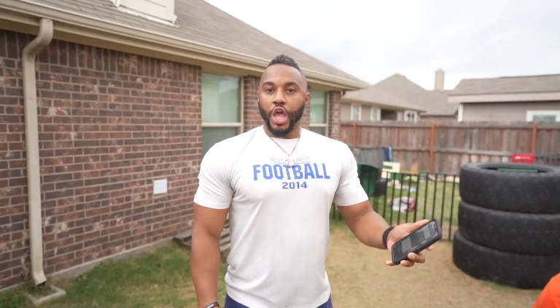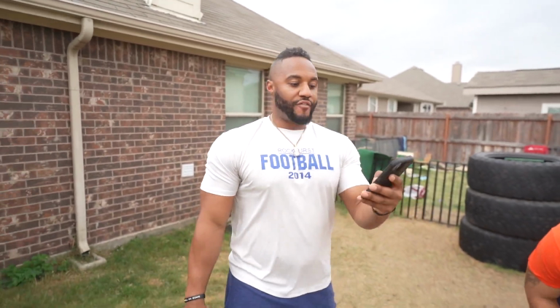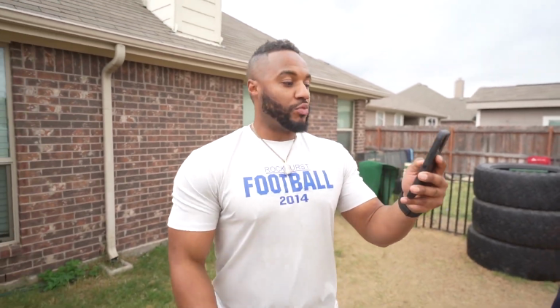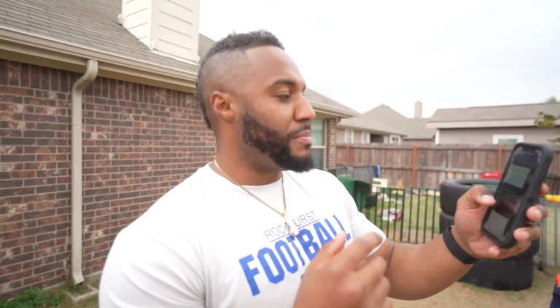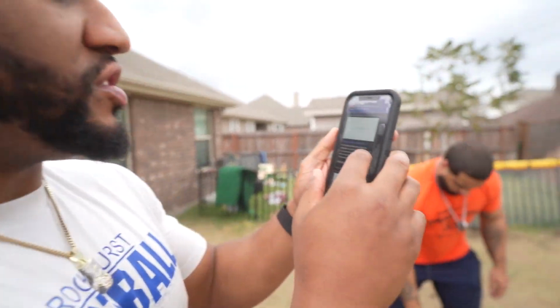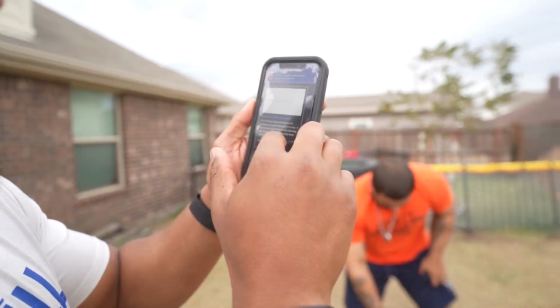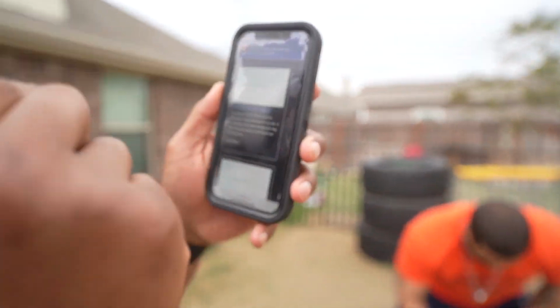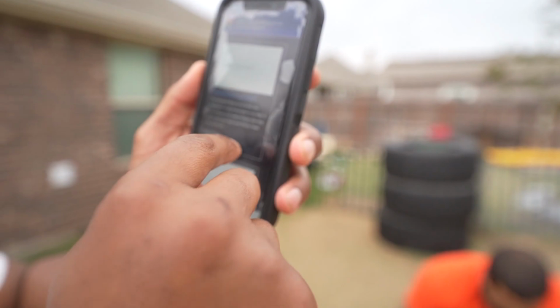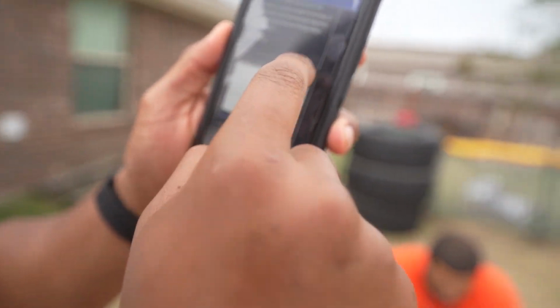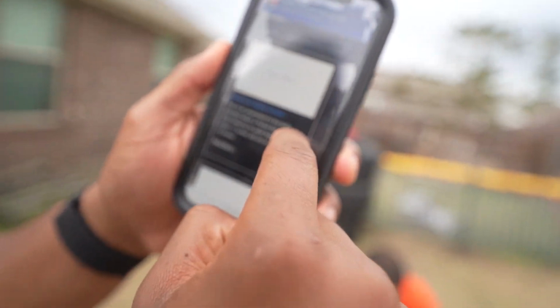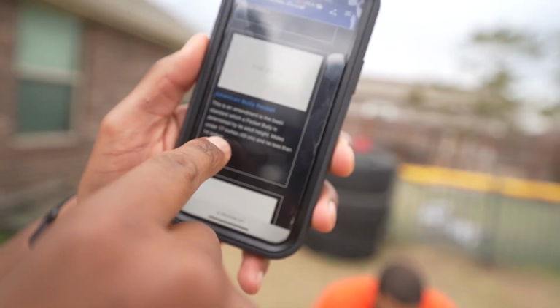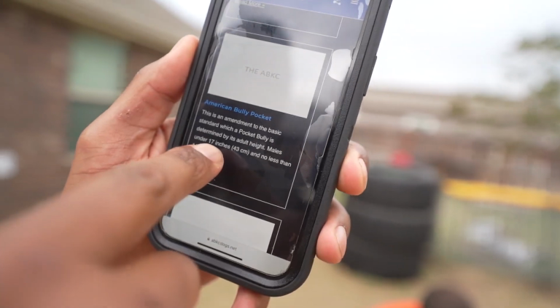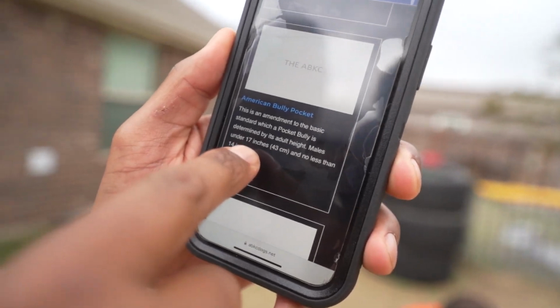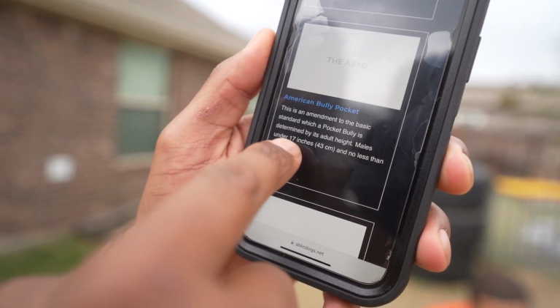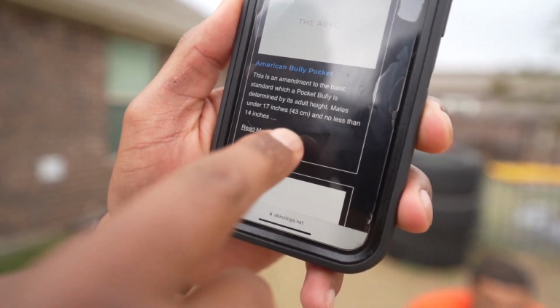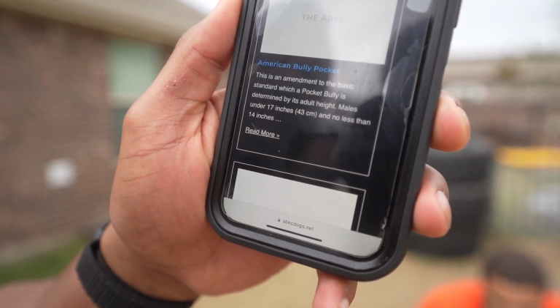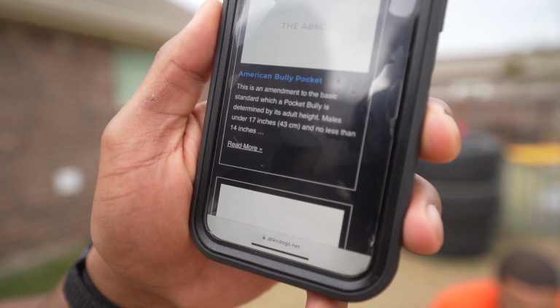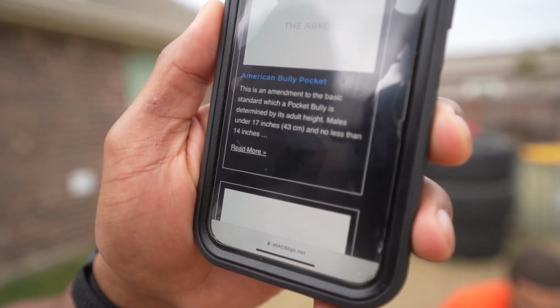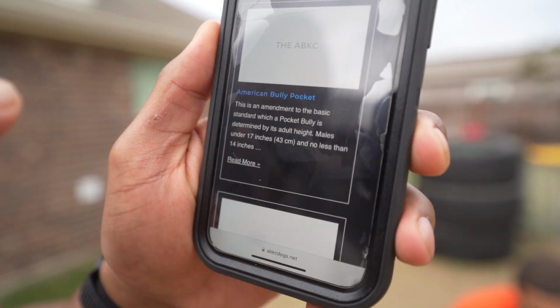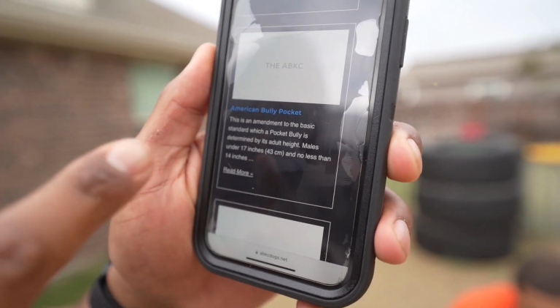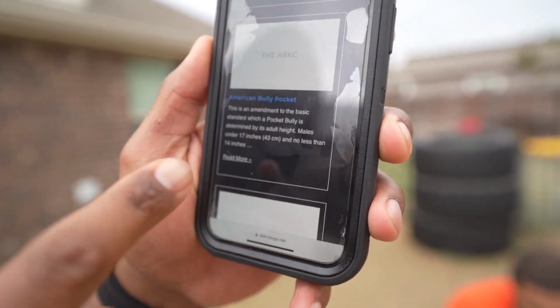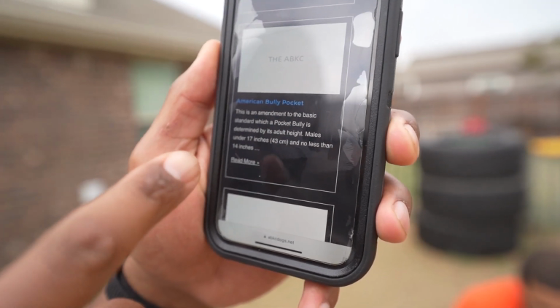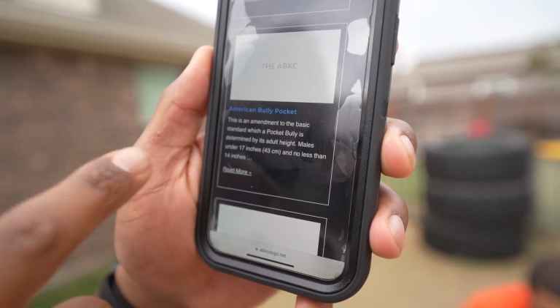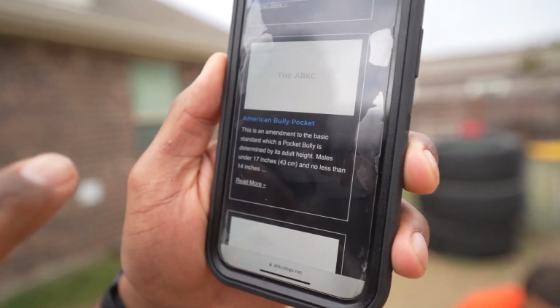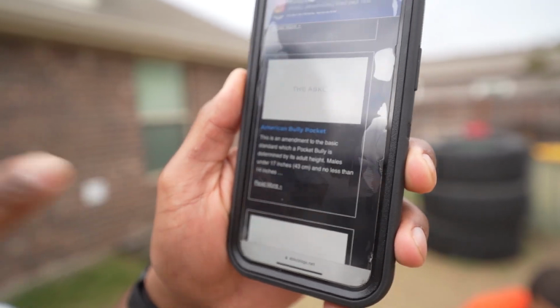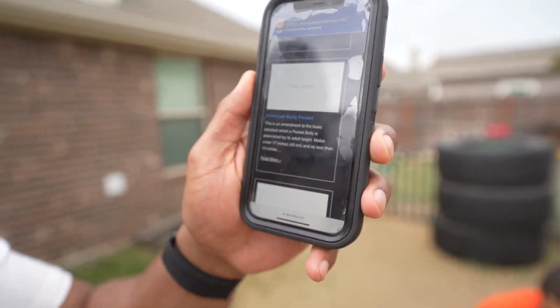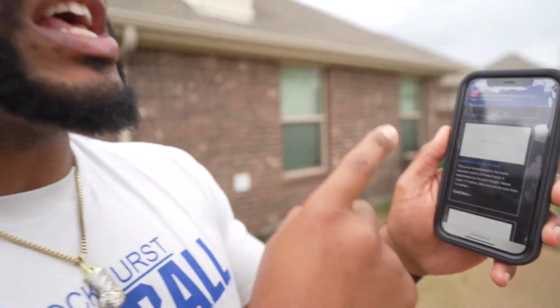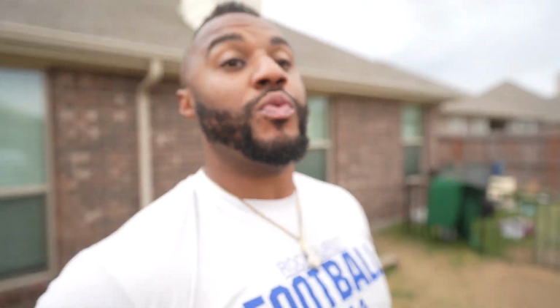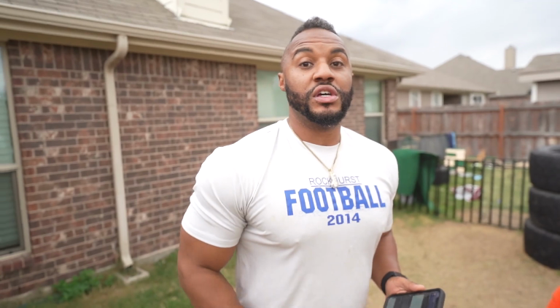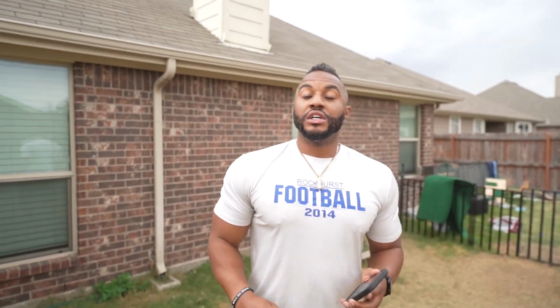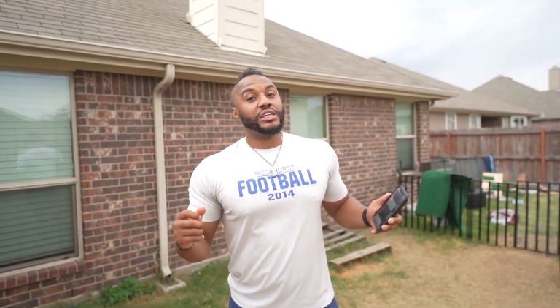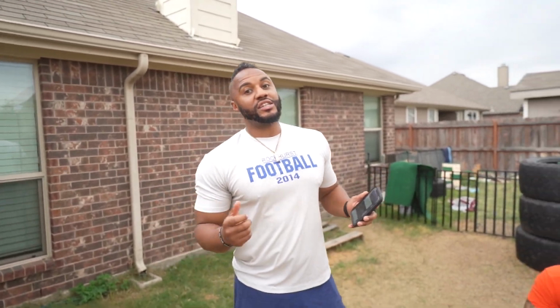If you have a pocket, which we're going to measure here in a second, at the withers to be clear — if you have a pocket that is over 17 inches, meaning it has to be under 17 inches at the withers, it's not an XL.